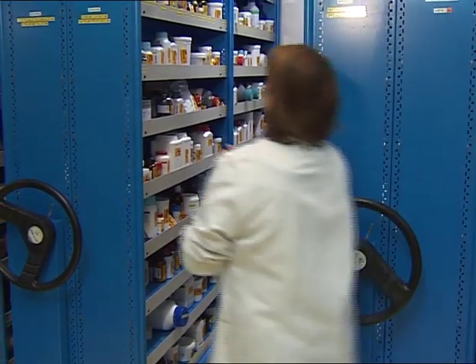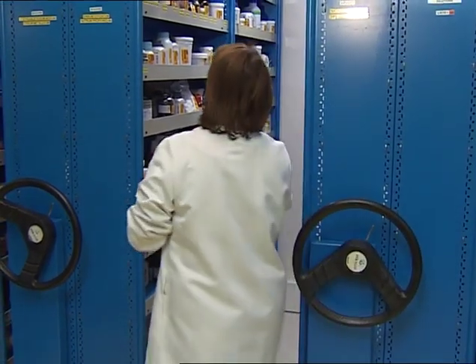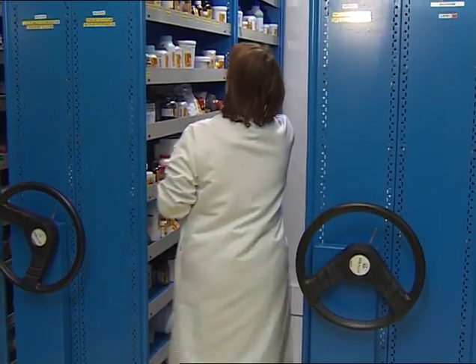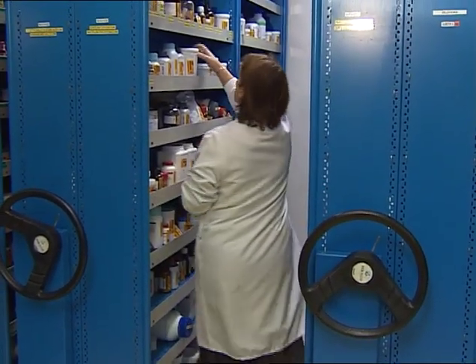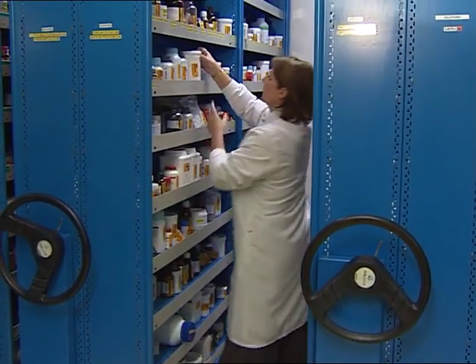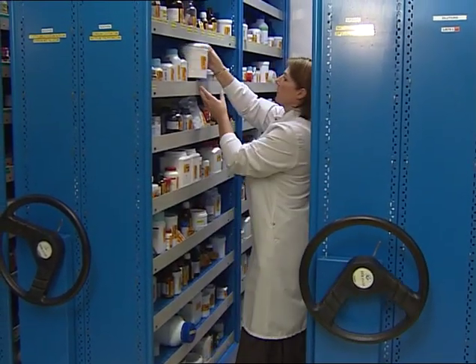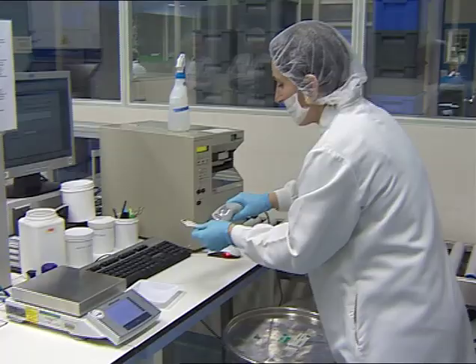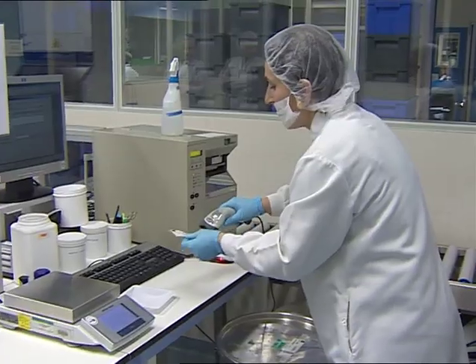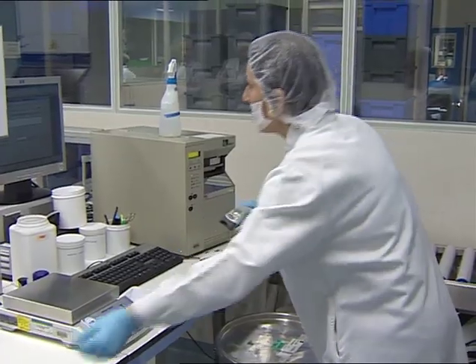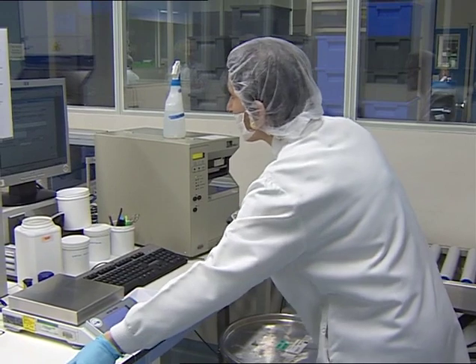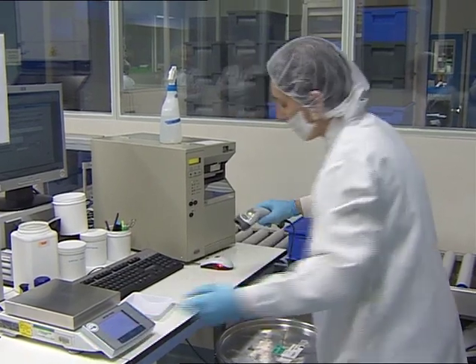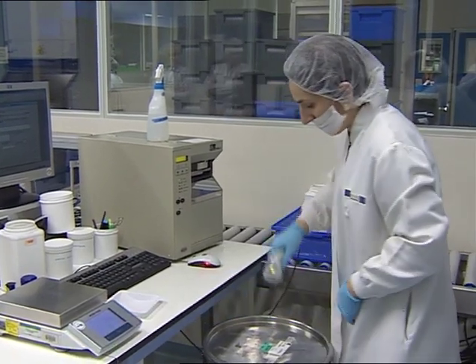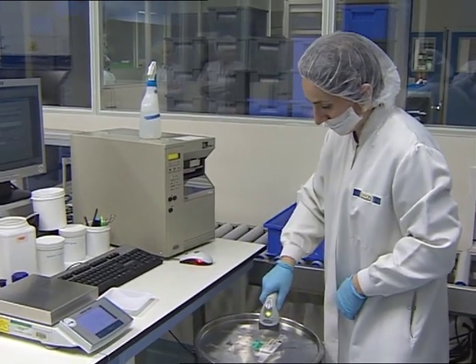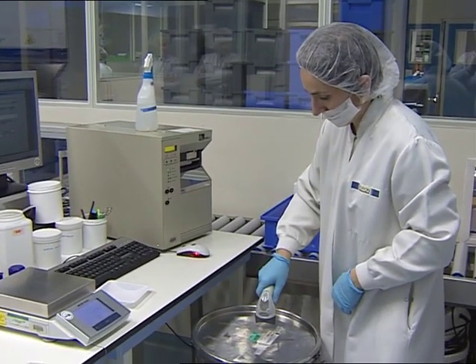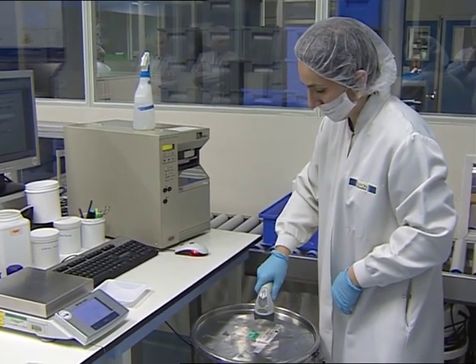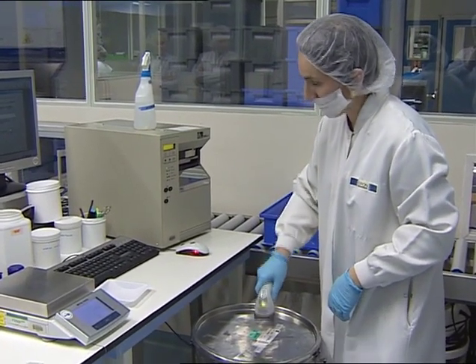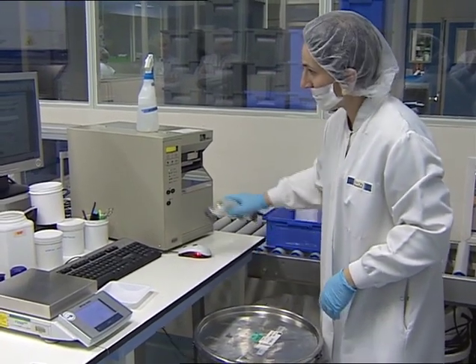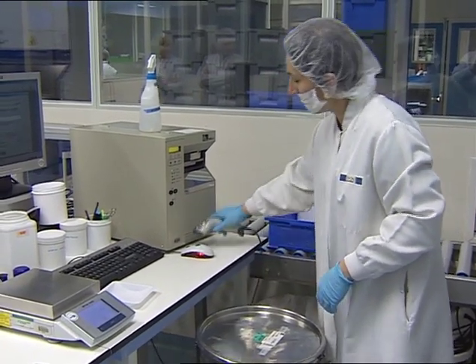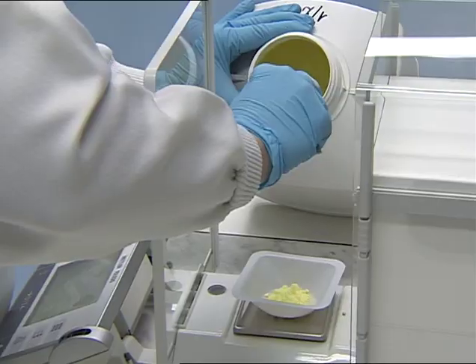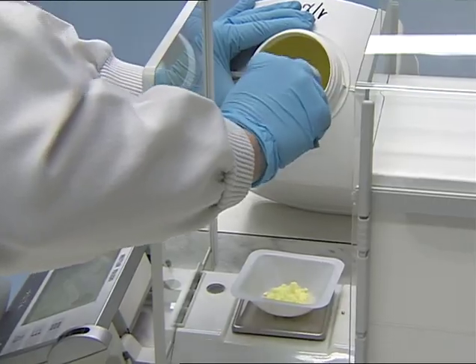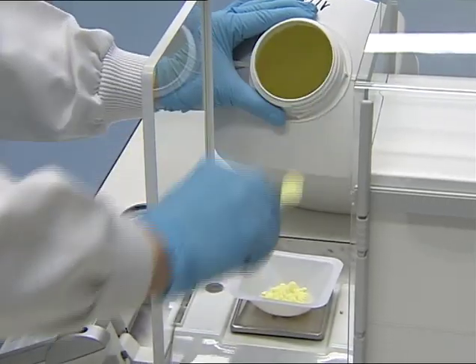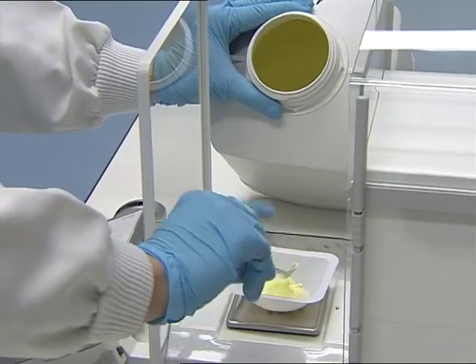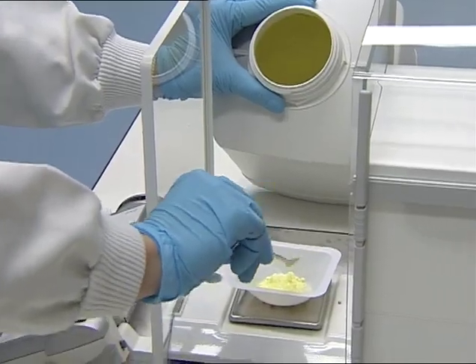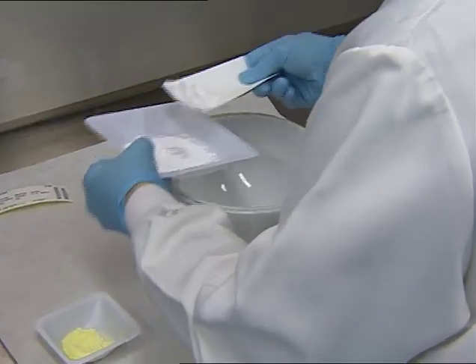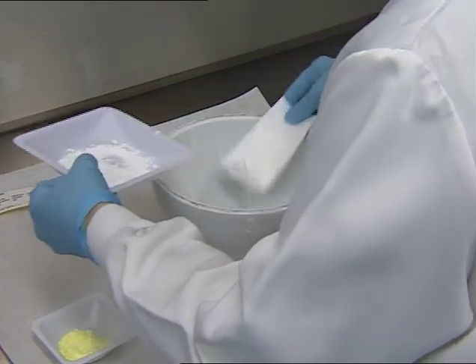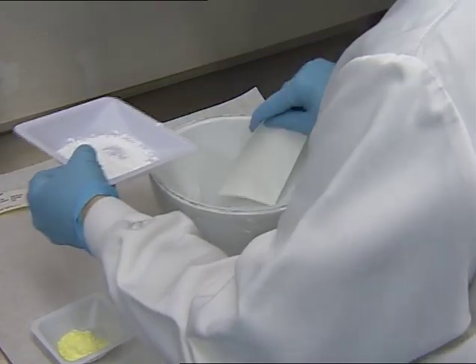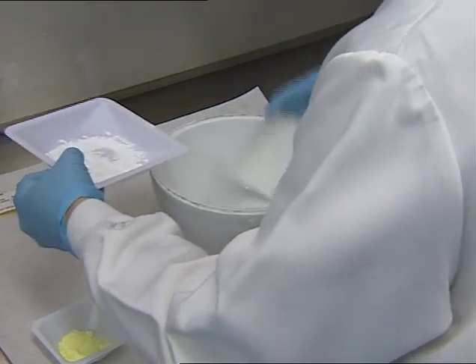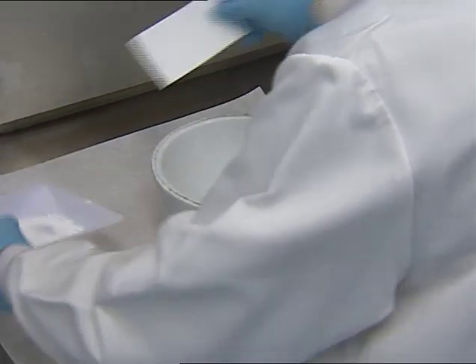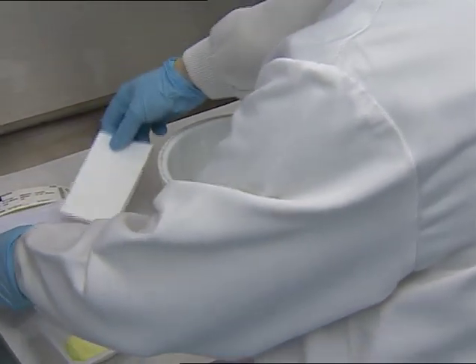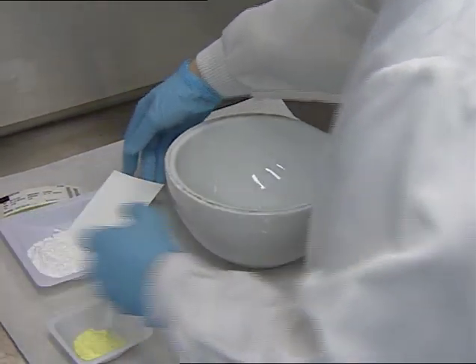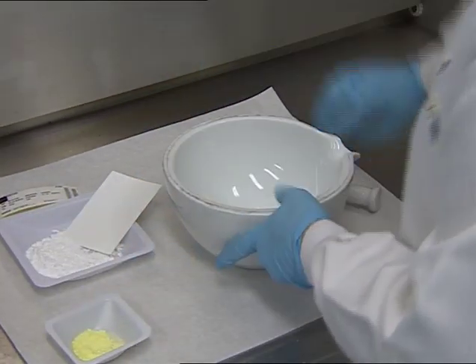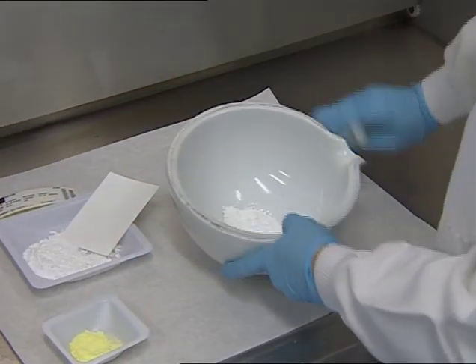Soluble material or chemical substances are transformed into a thin powder and diluted in lactose in defined proportions. This process, called trituration, is repeated until the mixture becomes soluble and can be used to prepare the first liquid dilution.